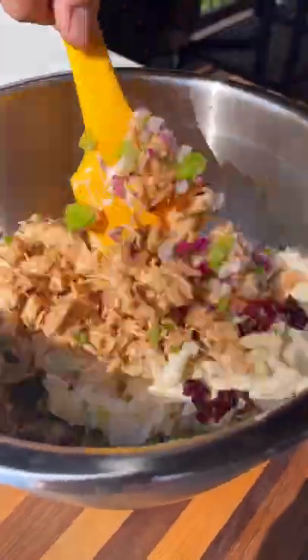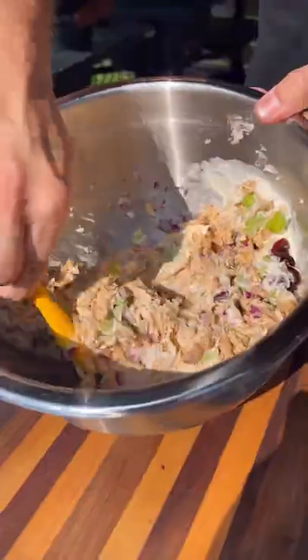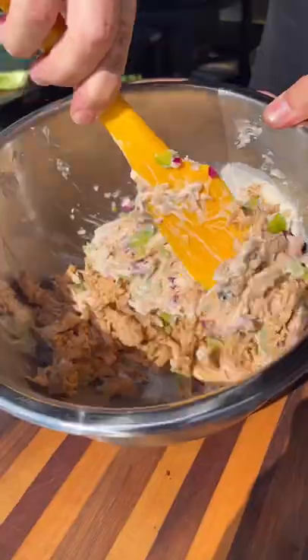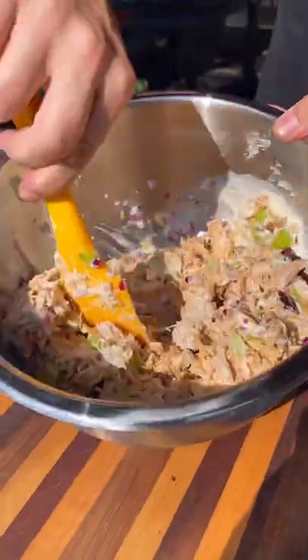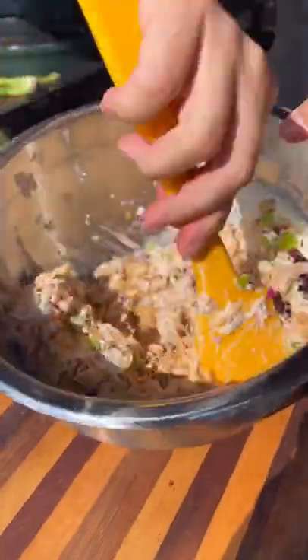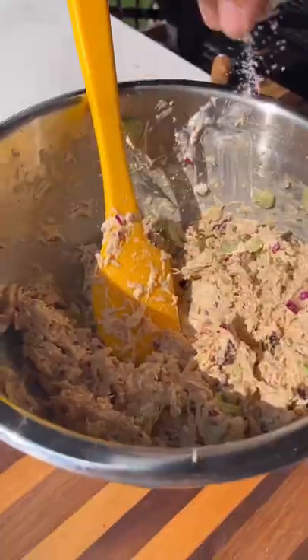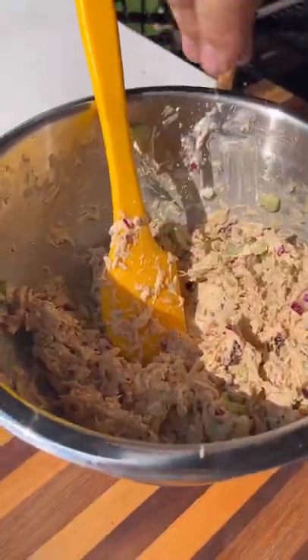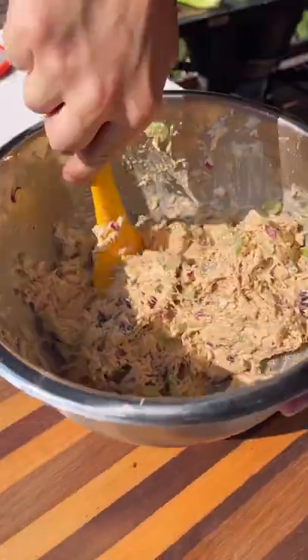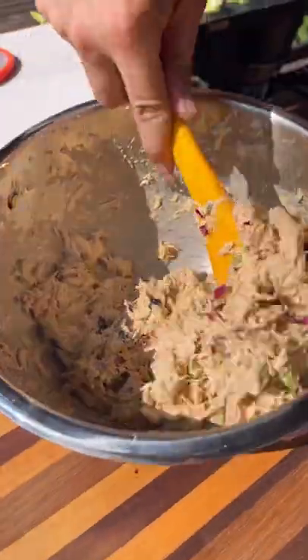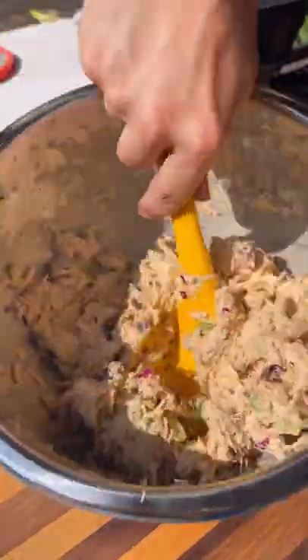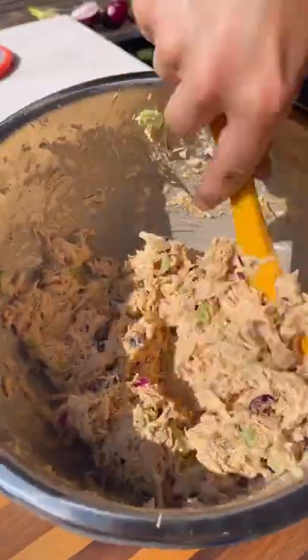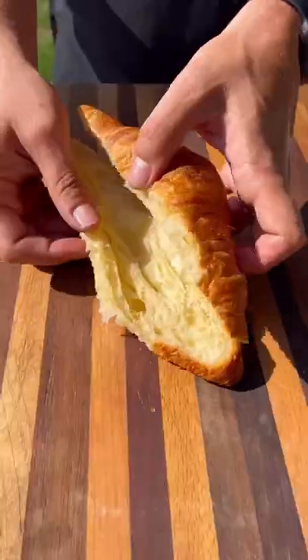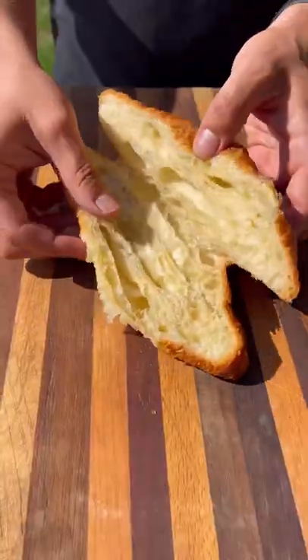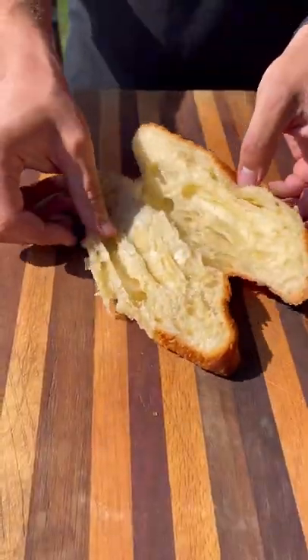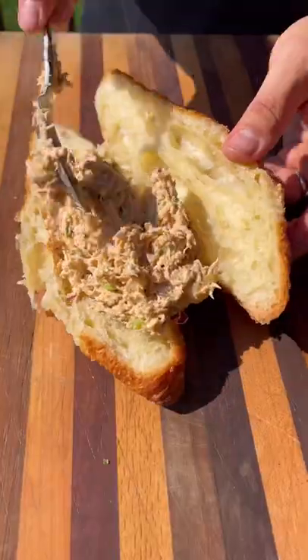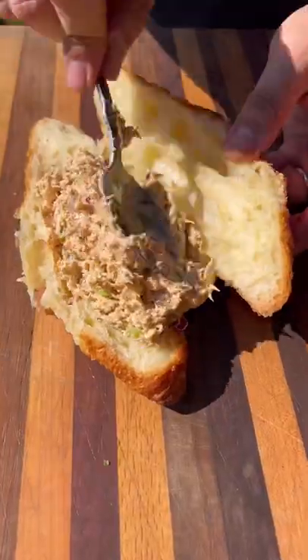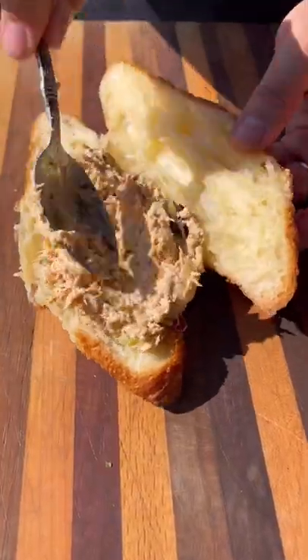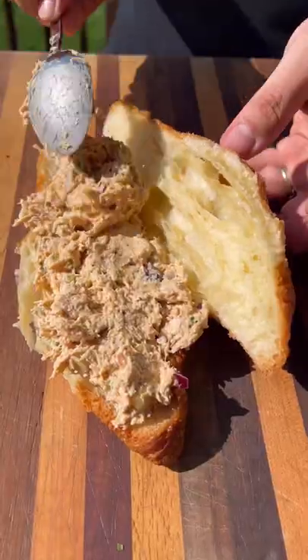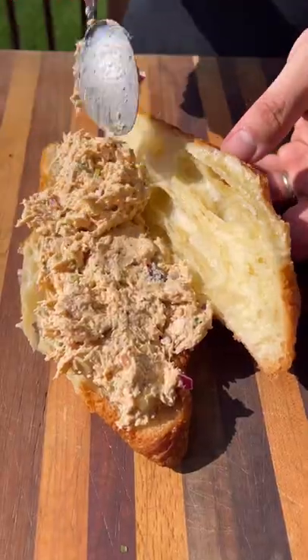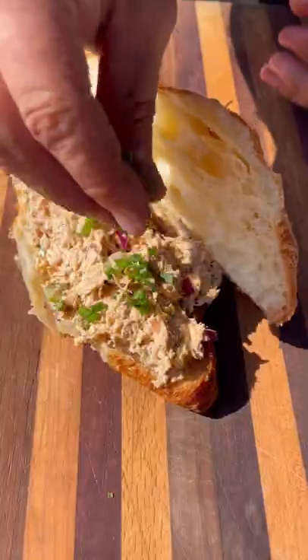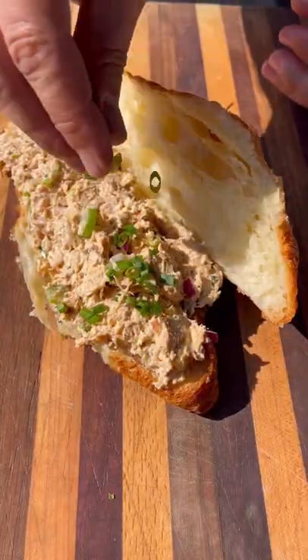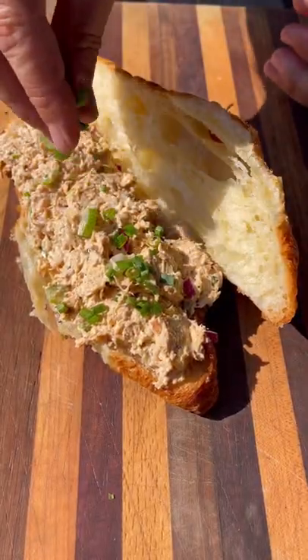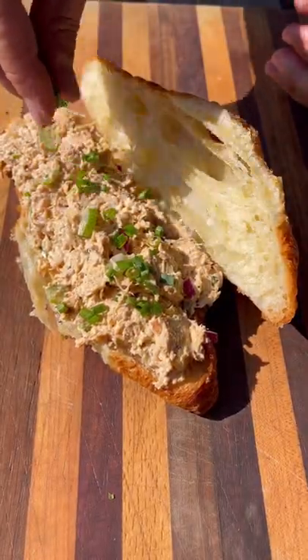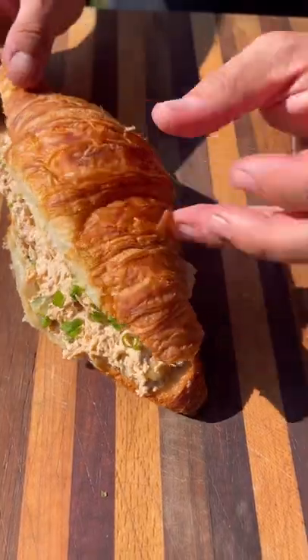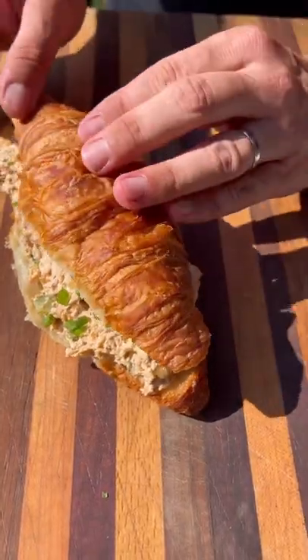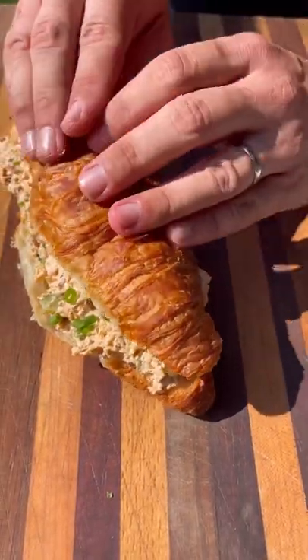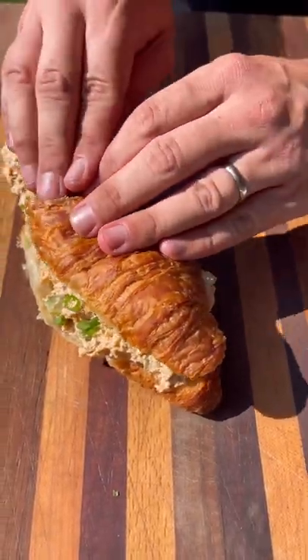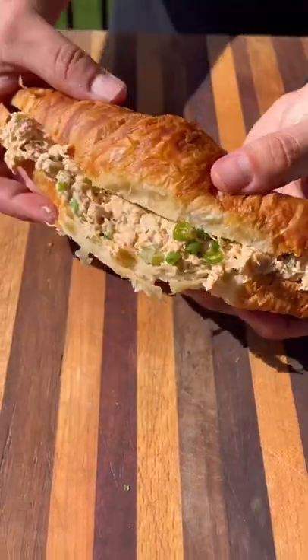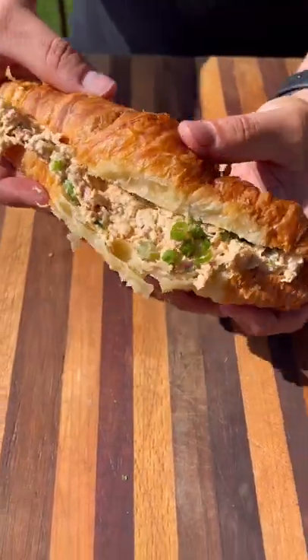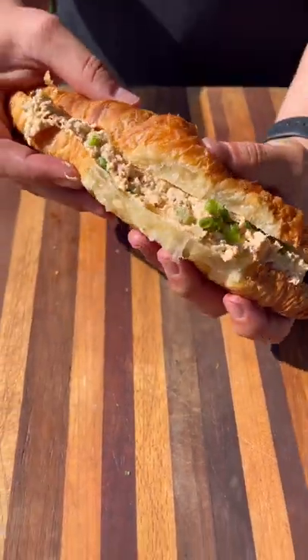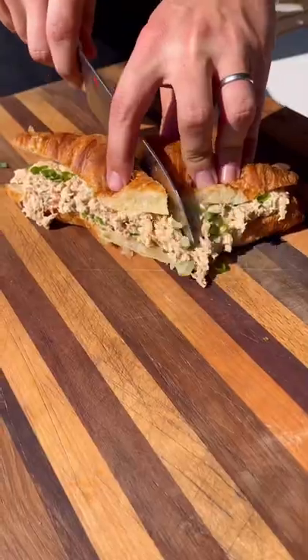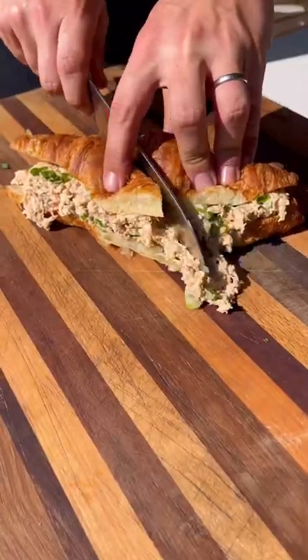Mix all this together and season as you go with salt and pepper. Adjust the ingredients to your liking, and this goes on a fresh butter croissant with some green onions on top — and this thing is ready to go.